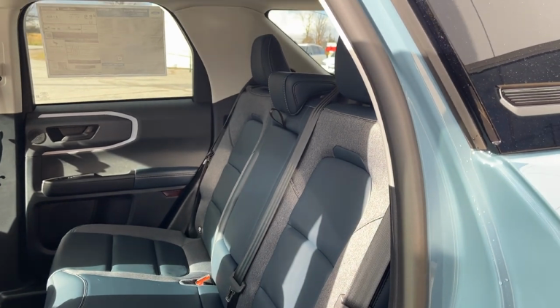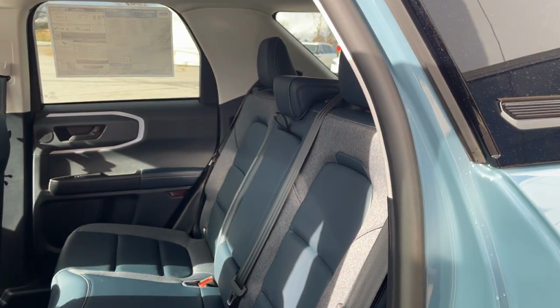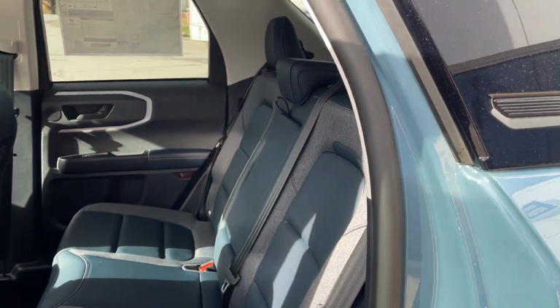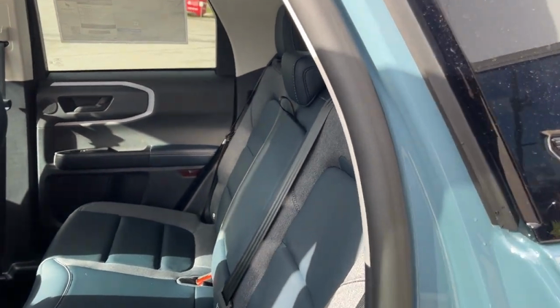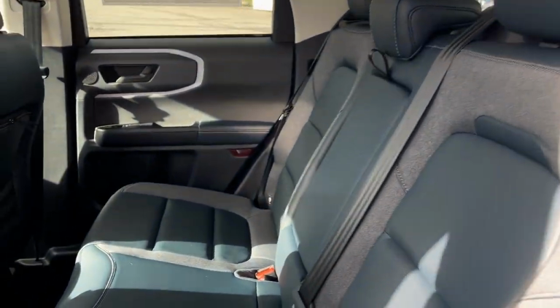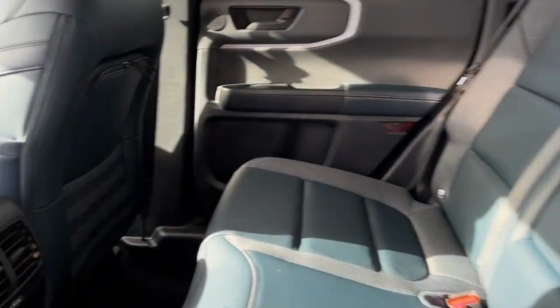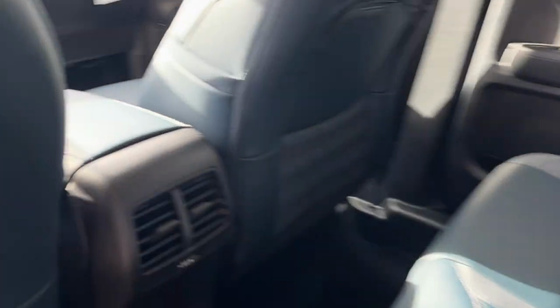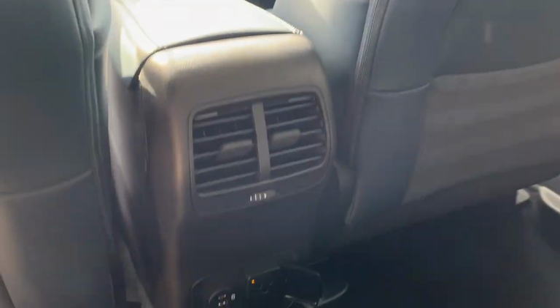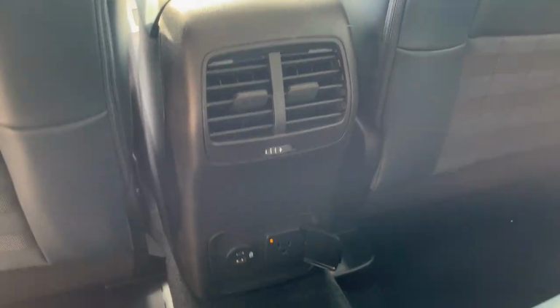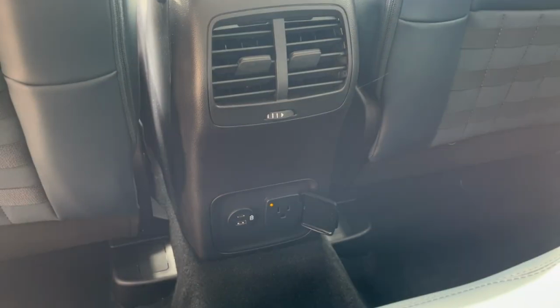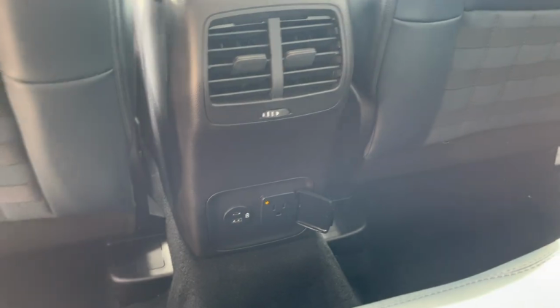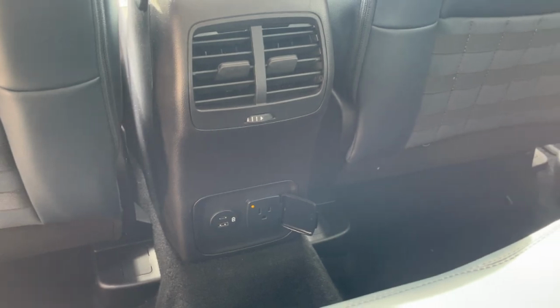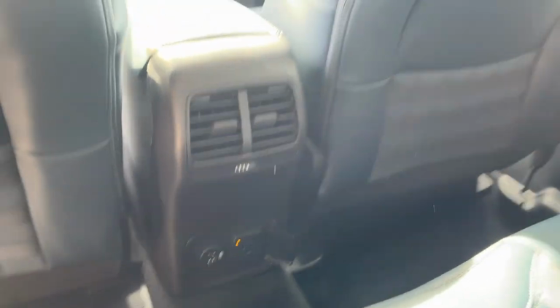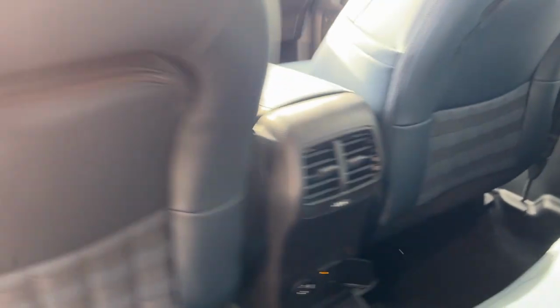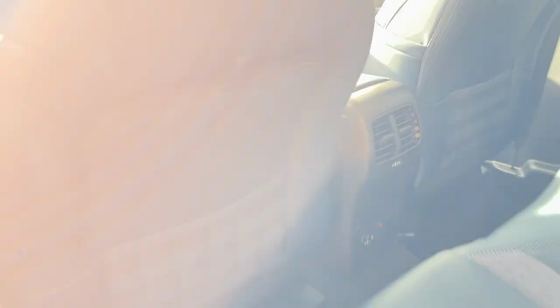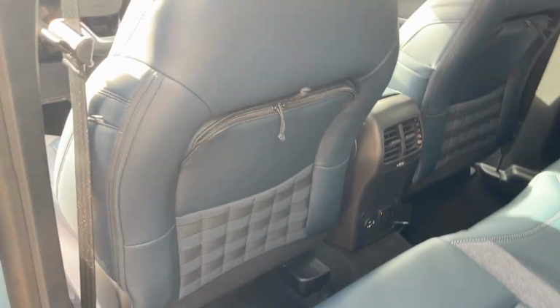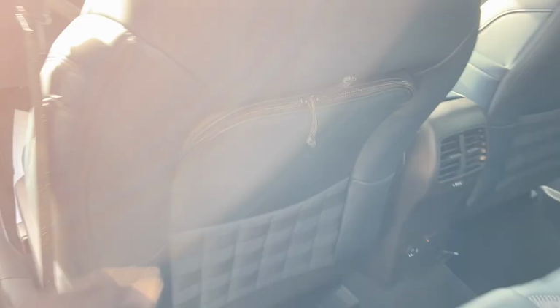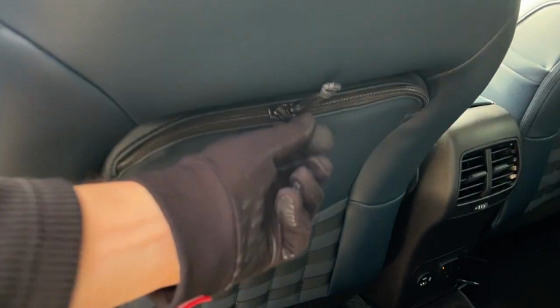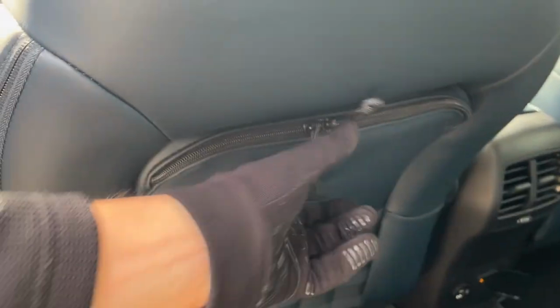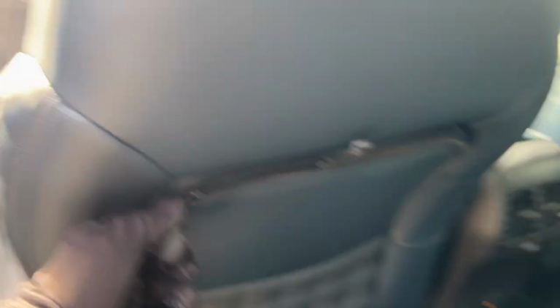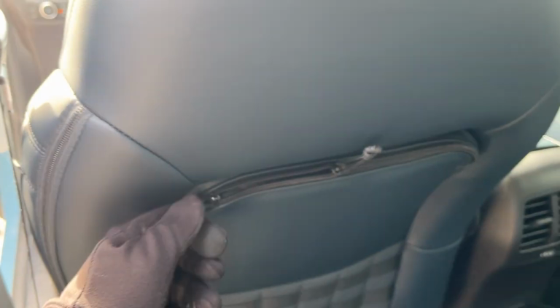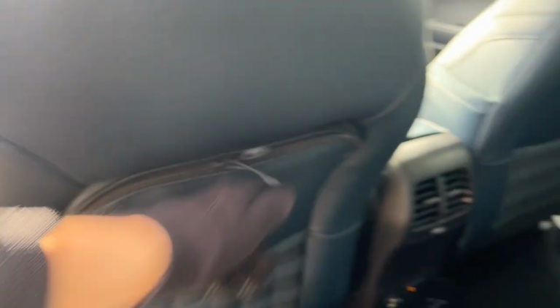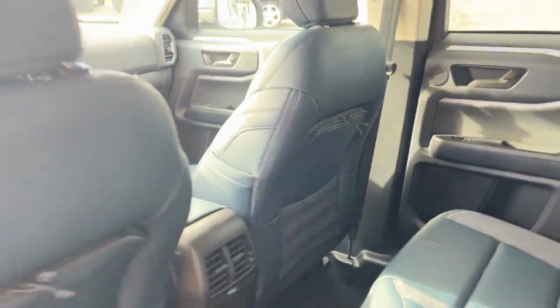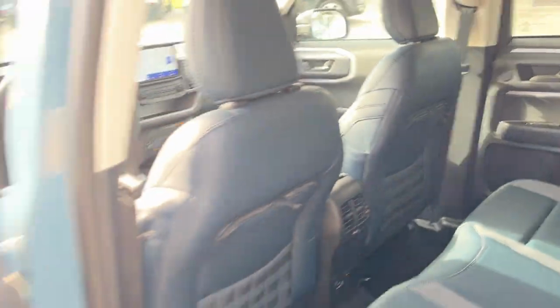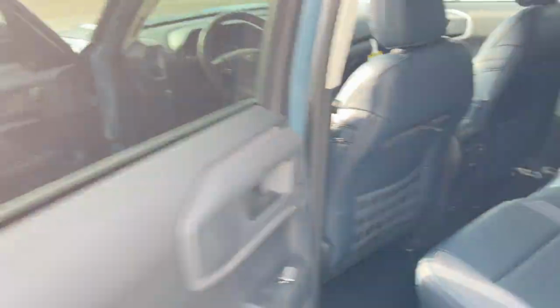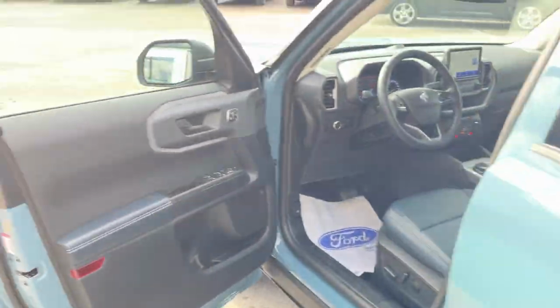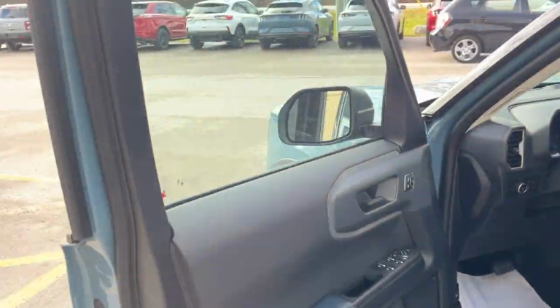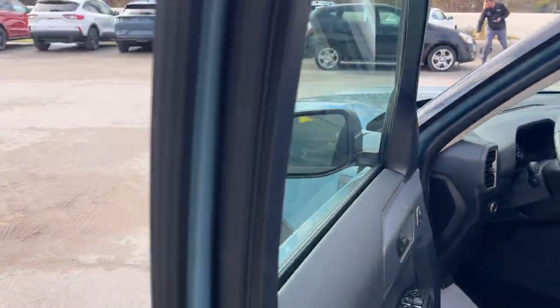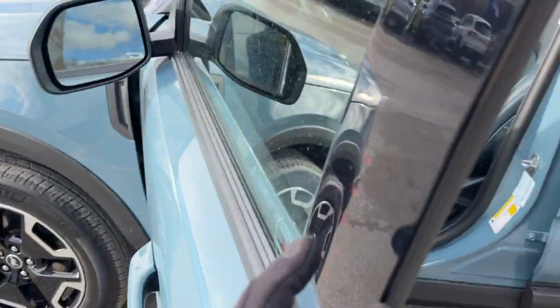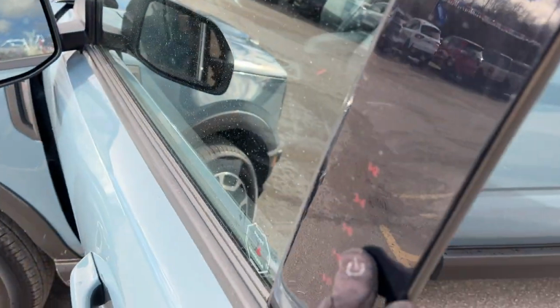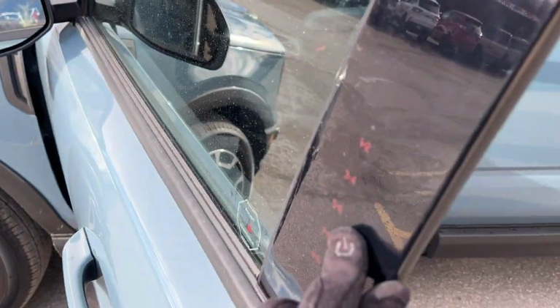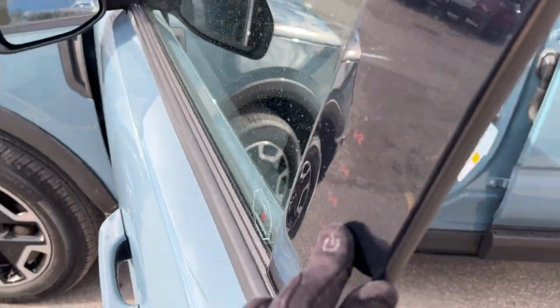Coming around to the interior of this Bronco, you do have a nice Navy Pier interior with really comfortable seats front and back. You have cup holders that fold down from the center, your own power outlet back here, a couple USBs, and your own climate vents, as well as some storage cubbies on the back of the driver and passenger seats.